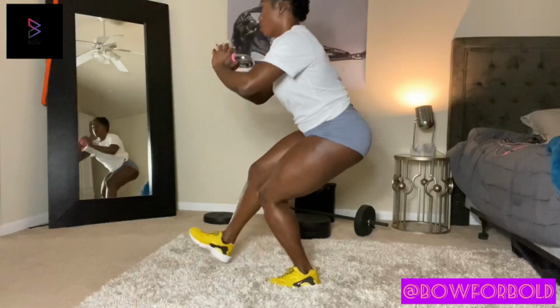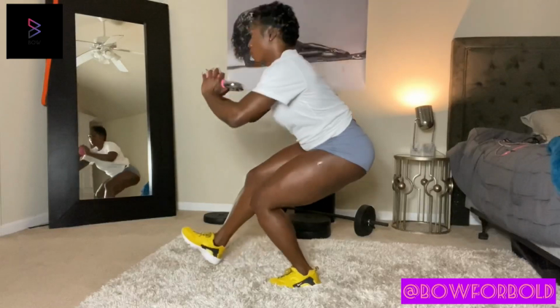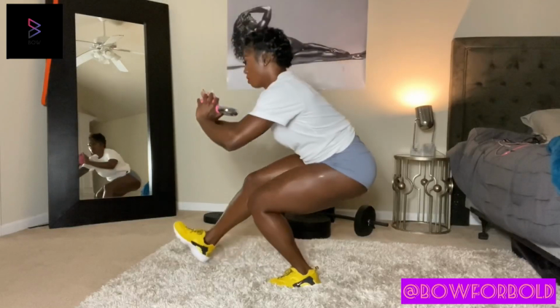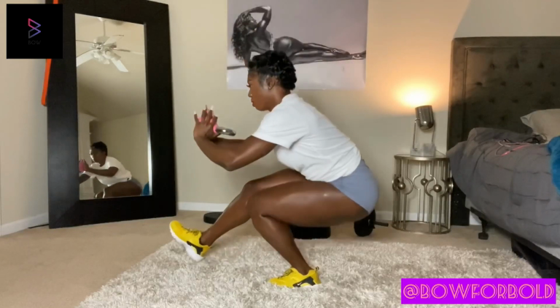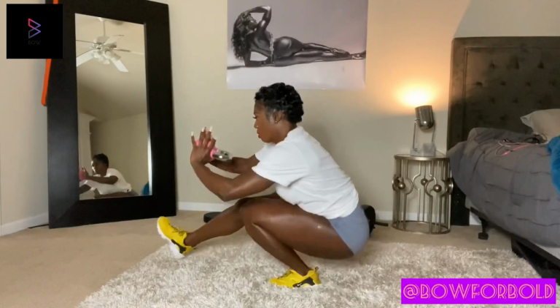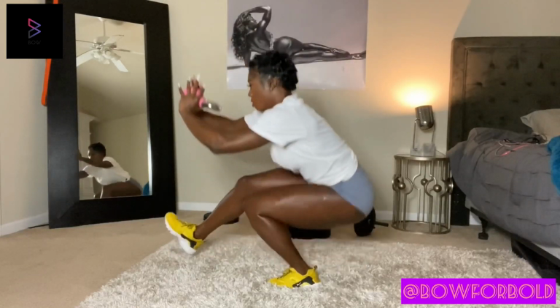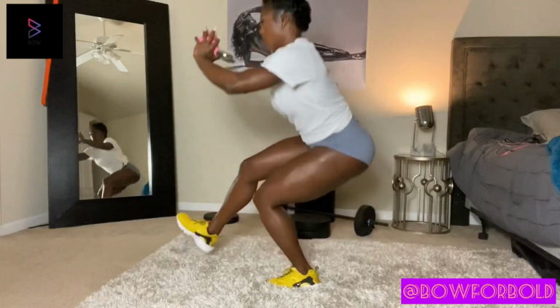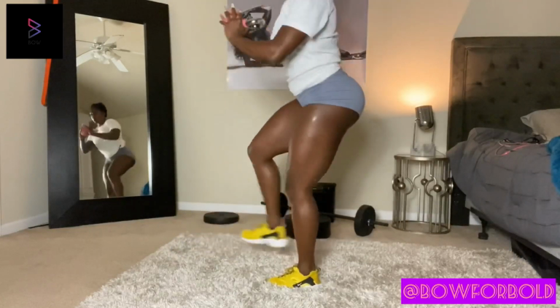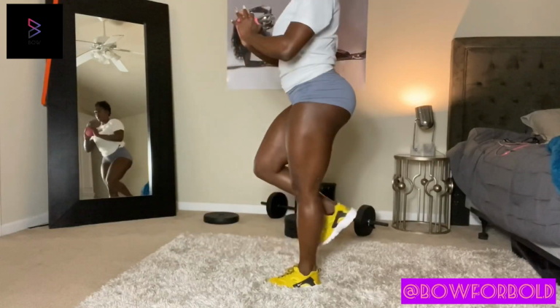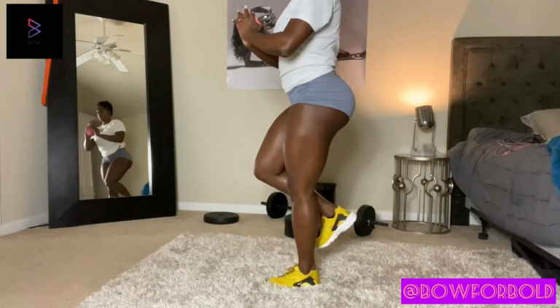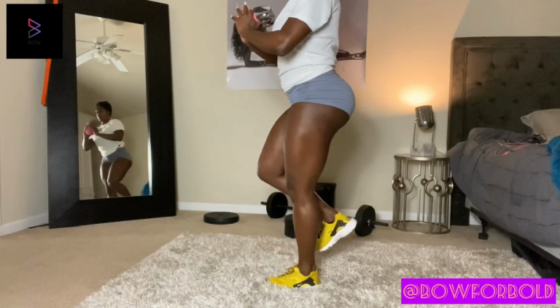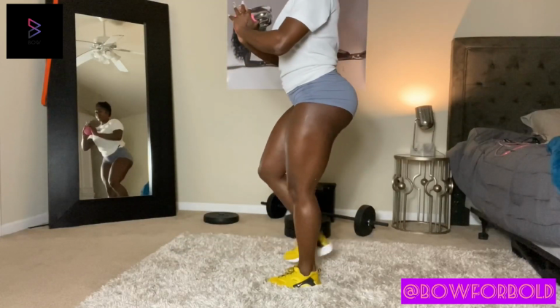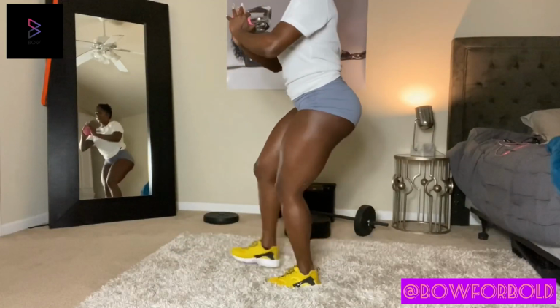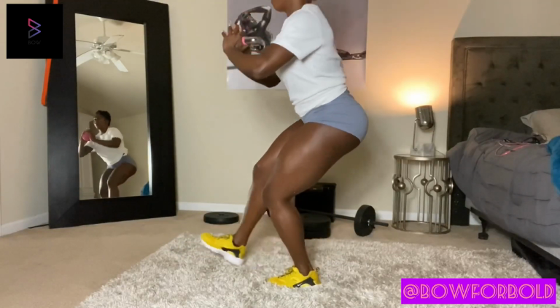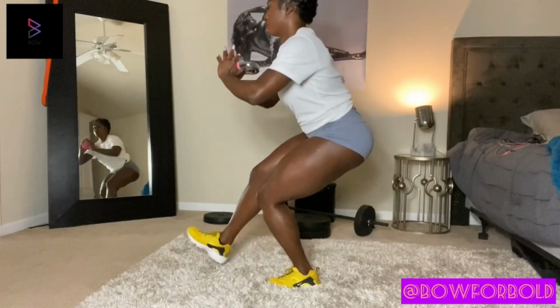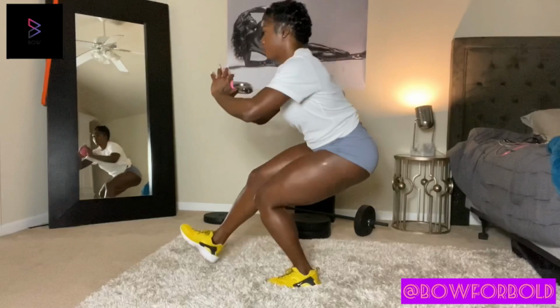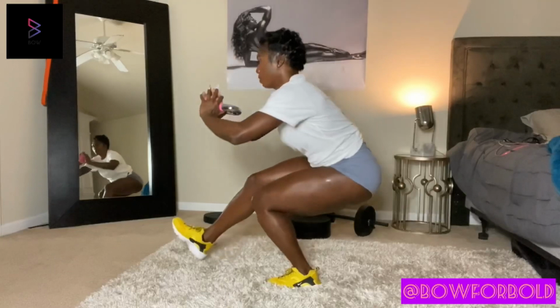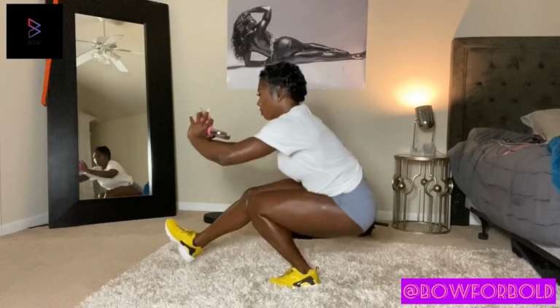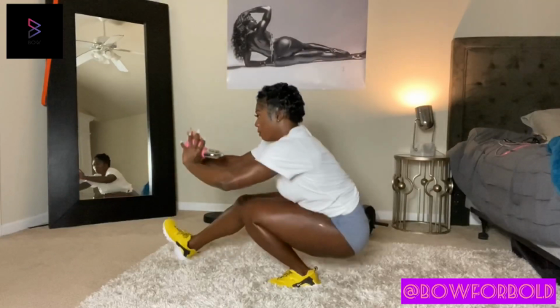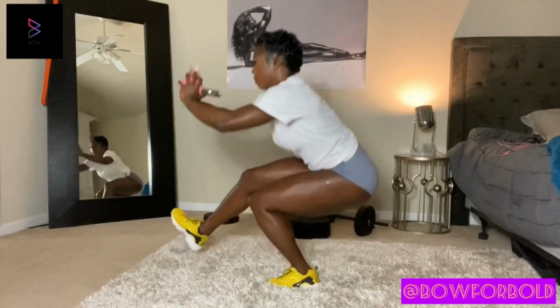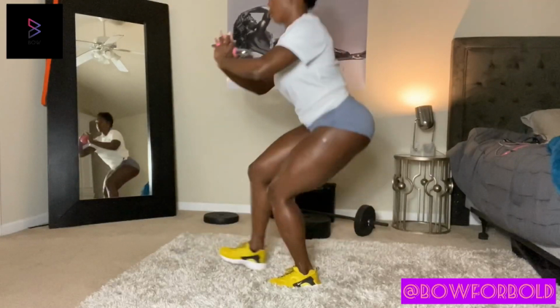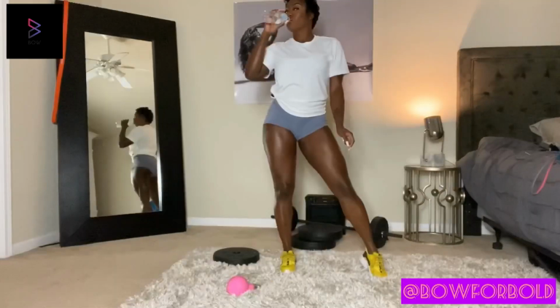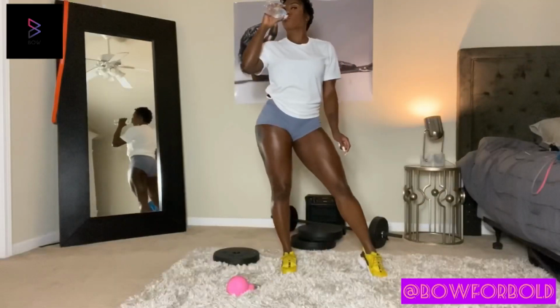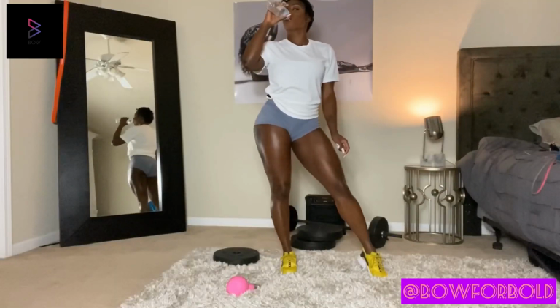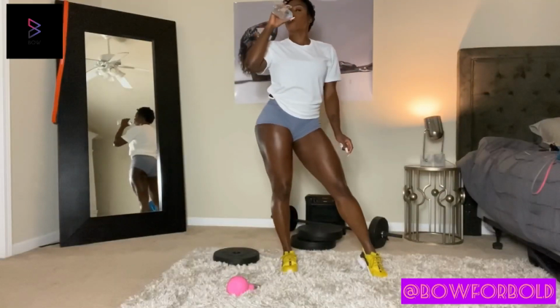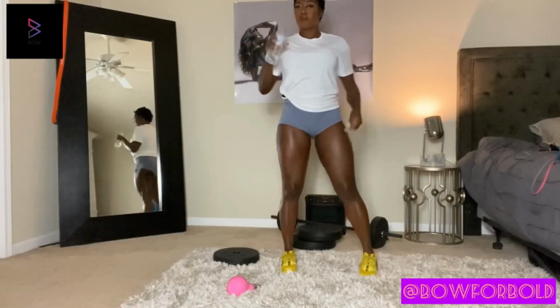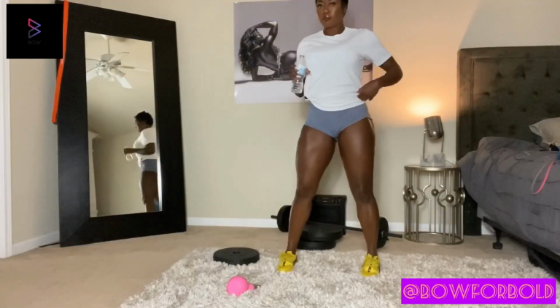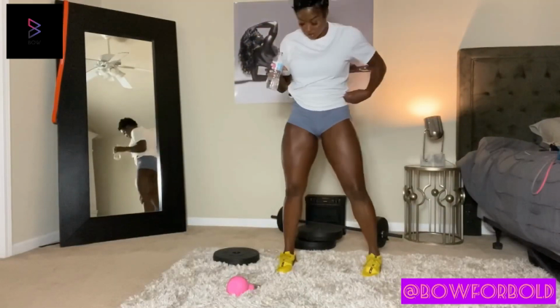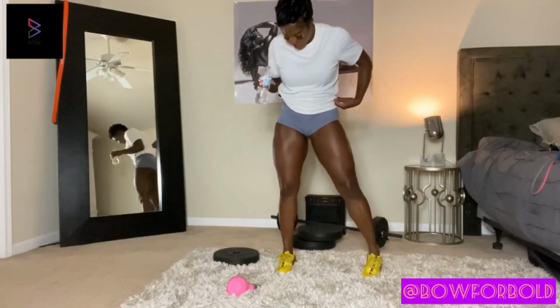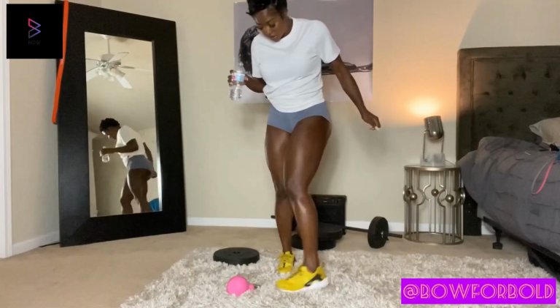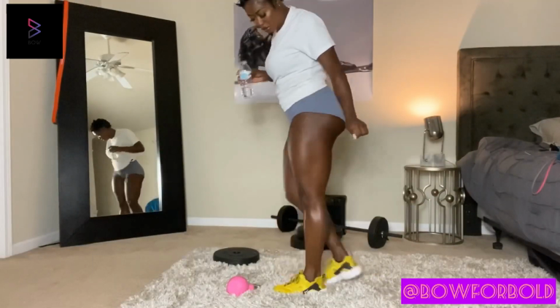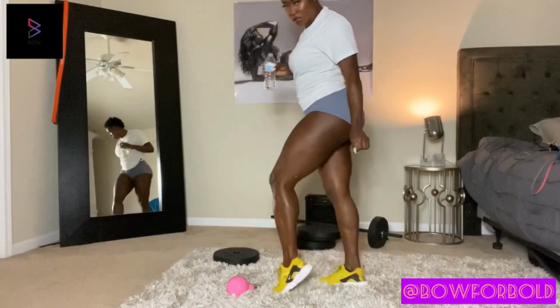Hope everybody enjoyed the video. I will leave all the information in the caption below — please click on it, go to their Instagram page and check out their website. The shirts are amazing.